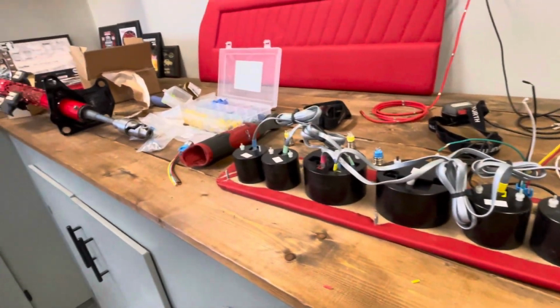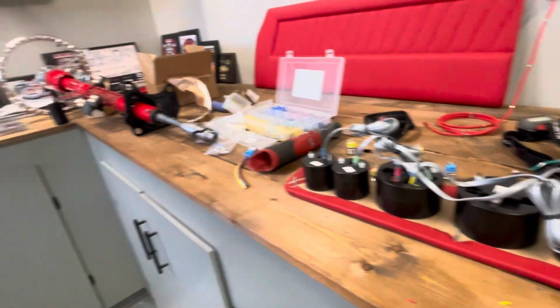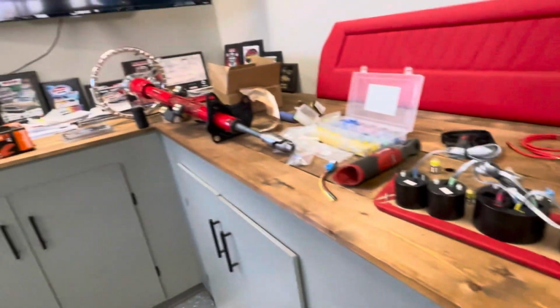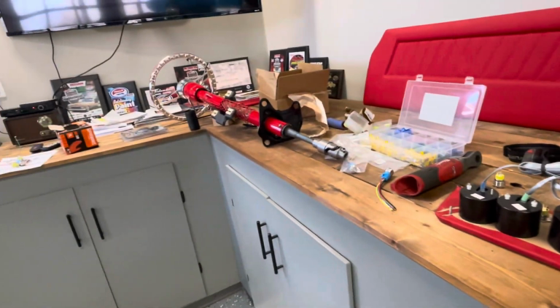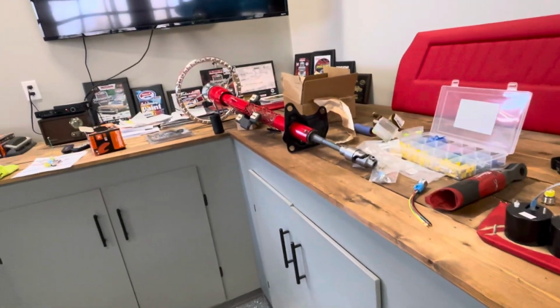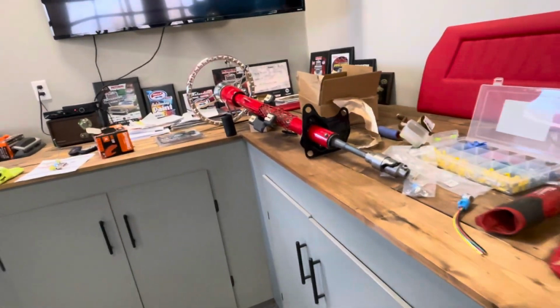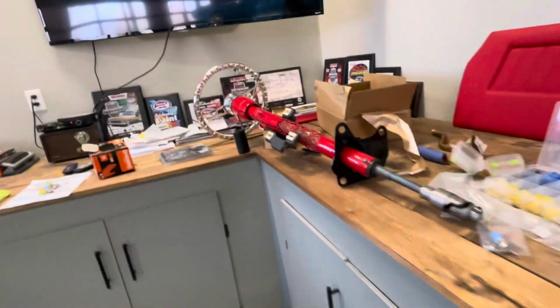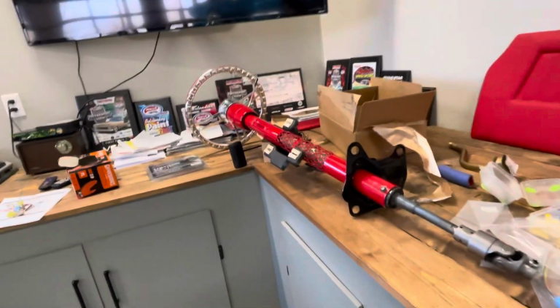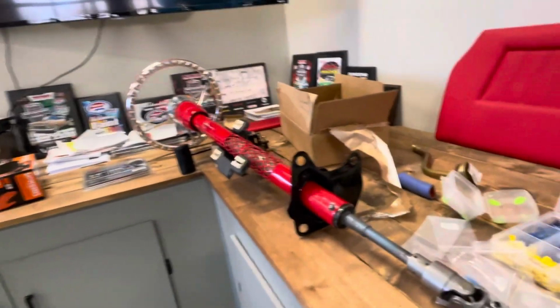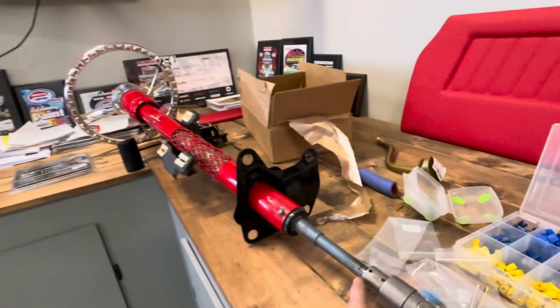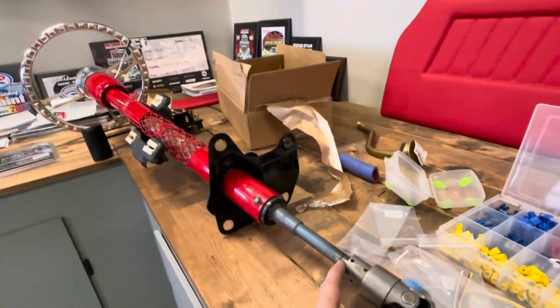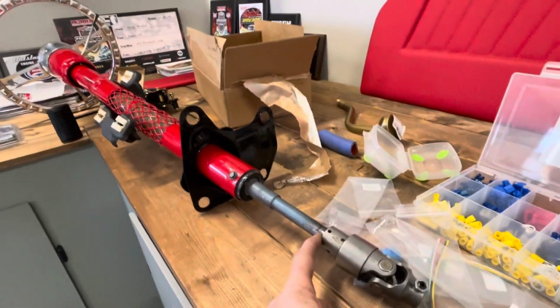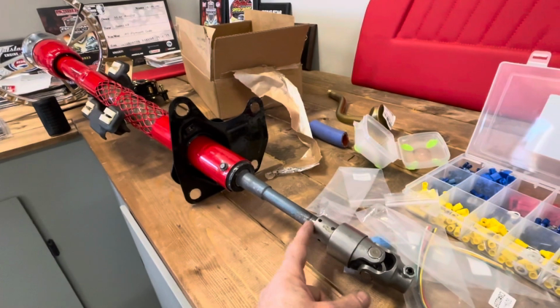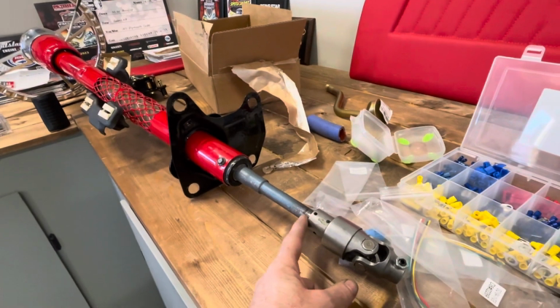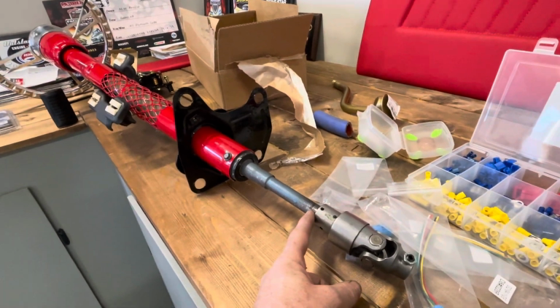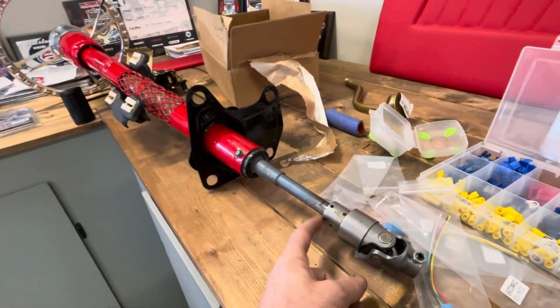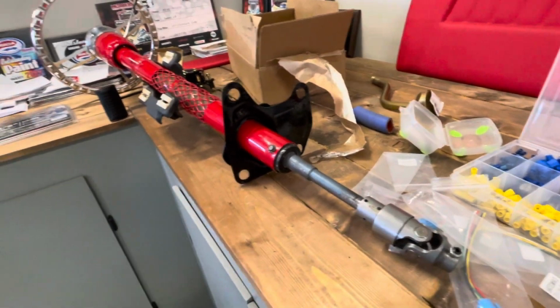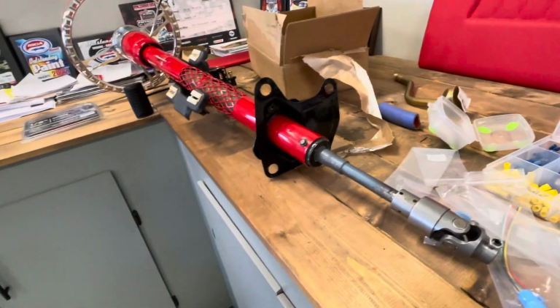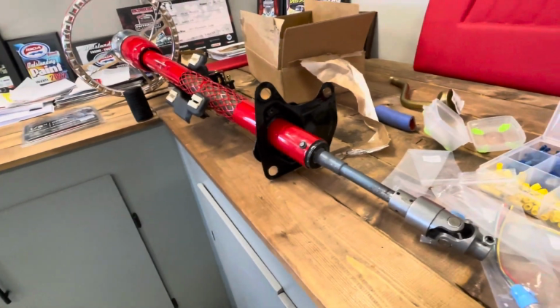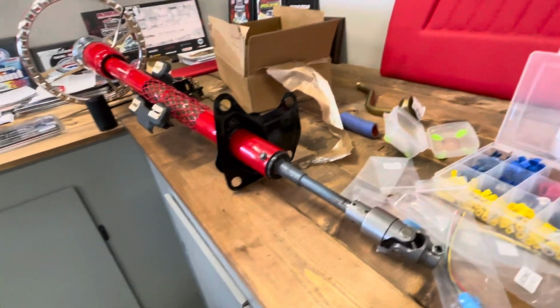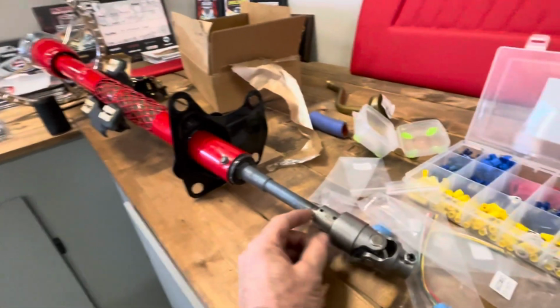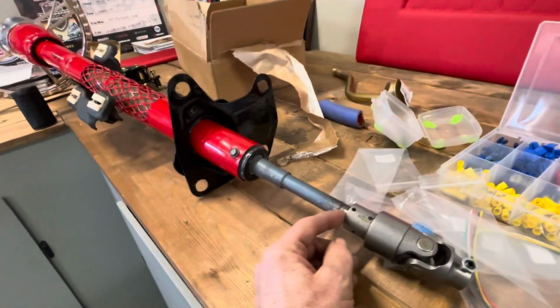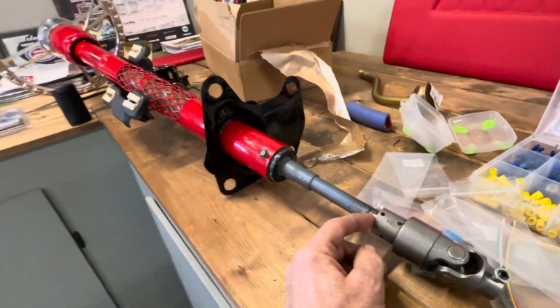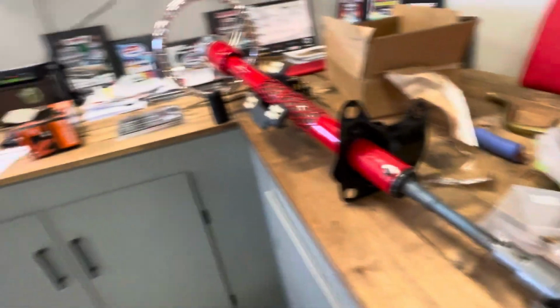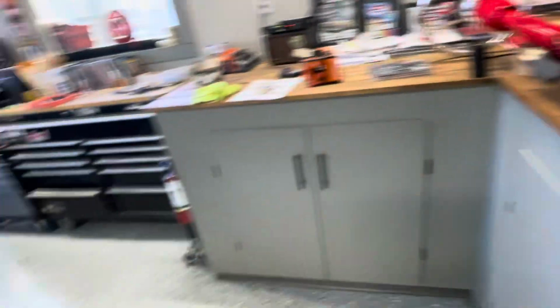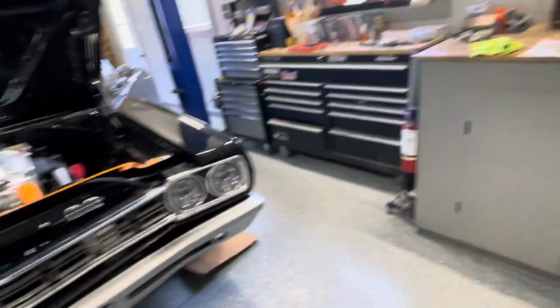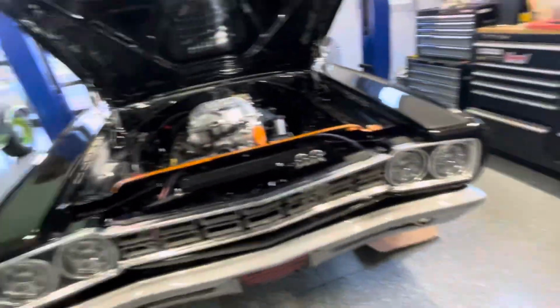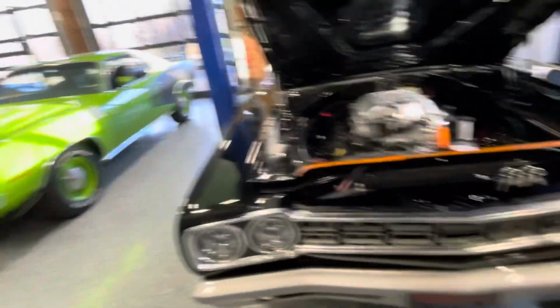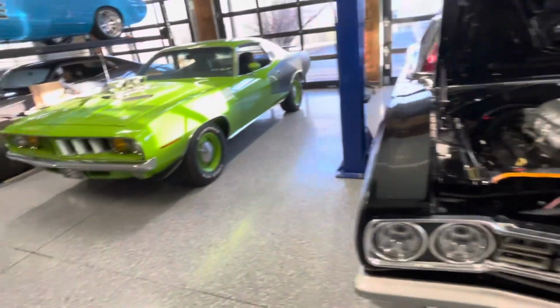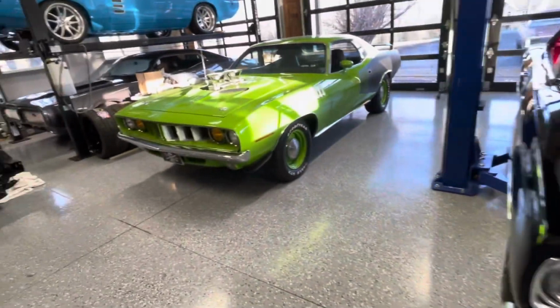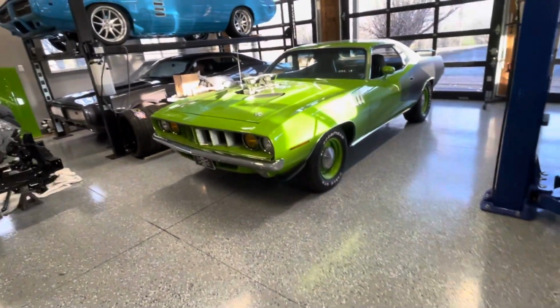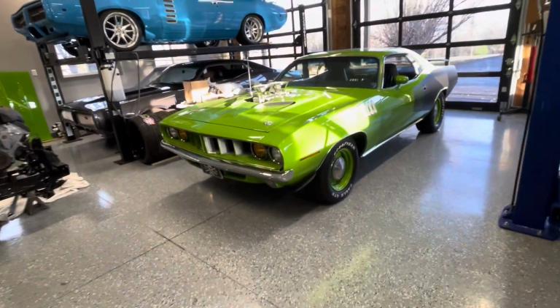Today I'm hooking up all the electronics on it — I've got everything for the gauges to hook them all up, my switches, and I've got to put my steering column in and weld my steering joint in. I have to cut a little more off of this, so this is what I'm working on today.